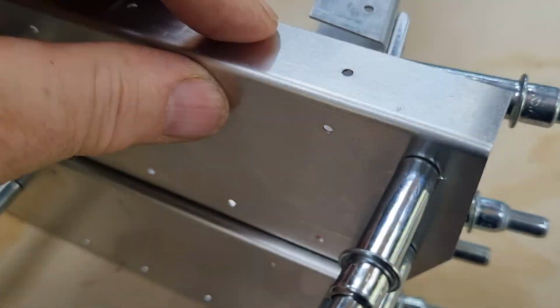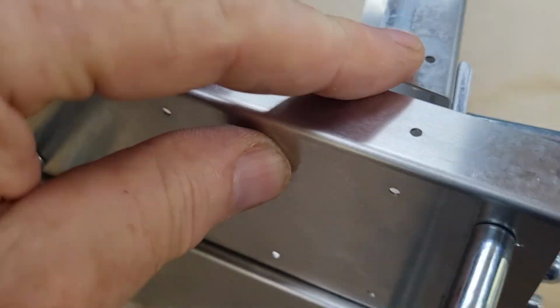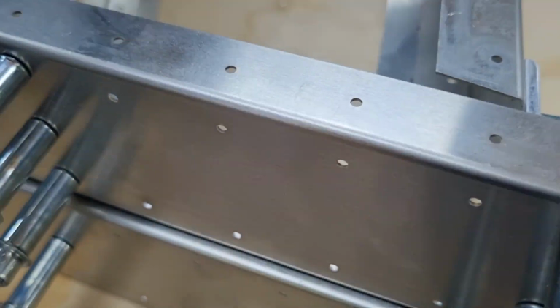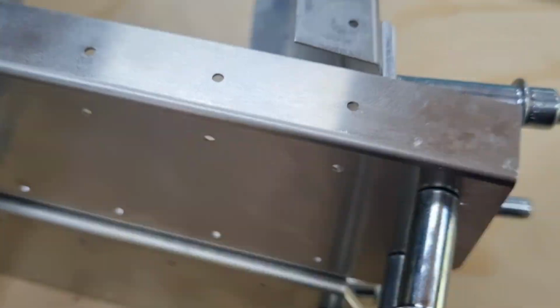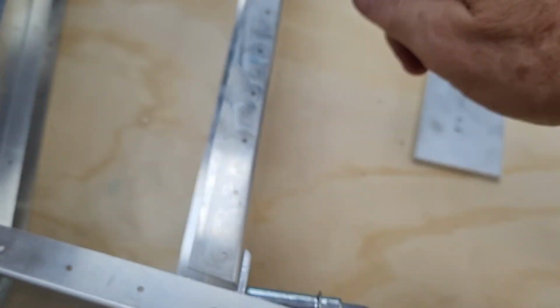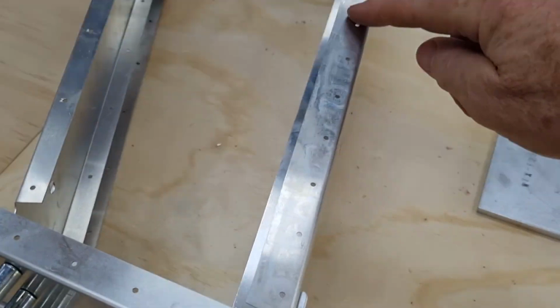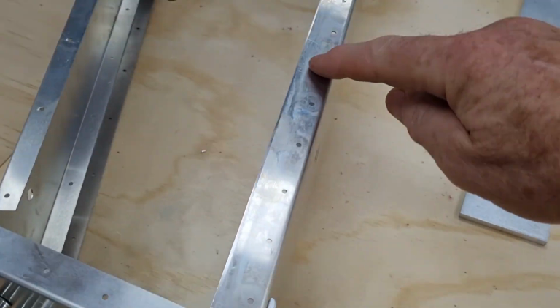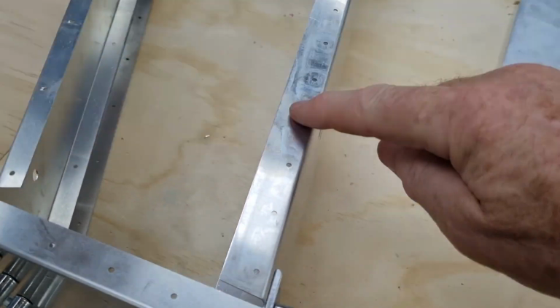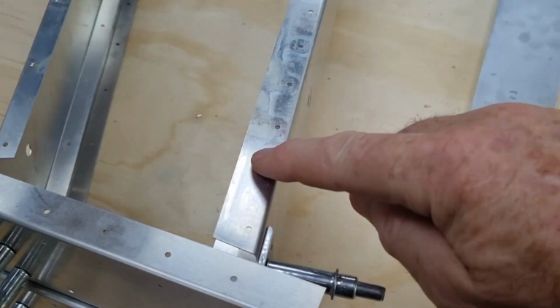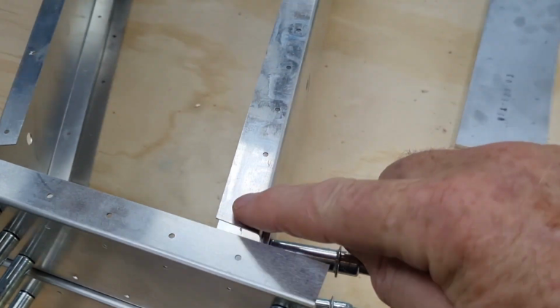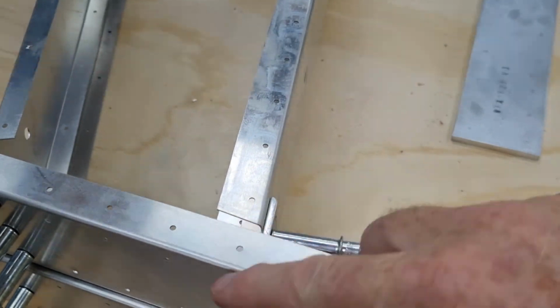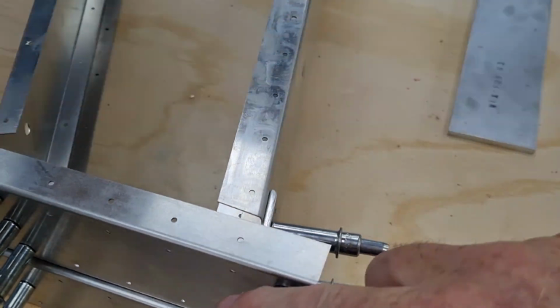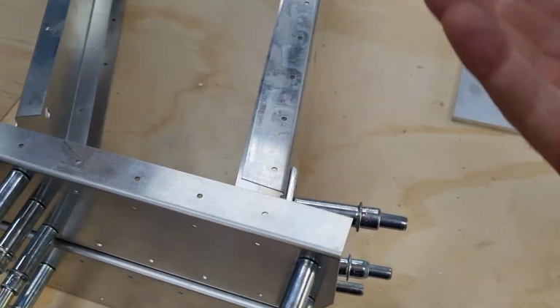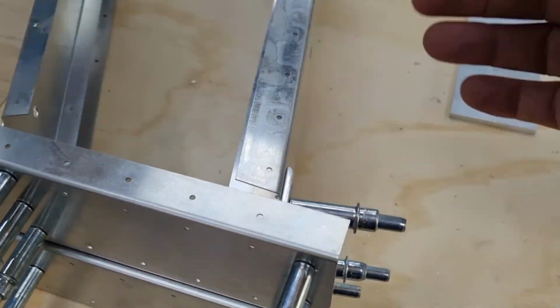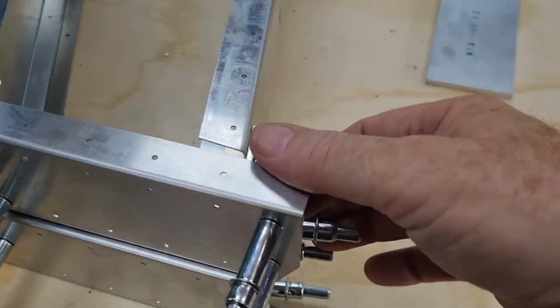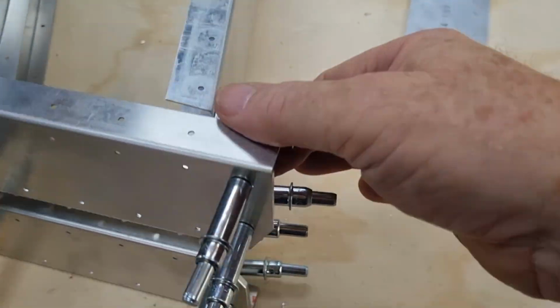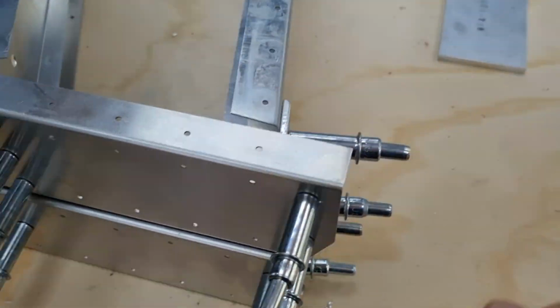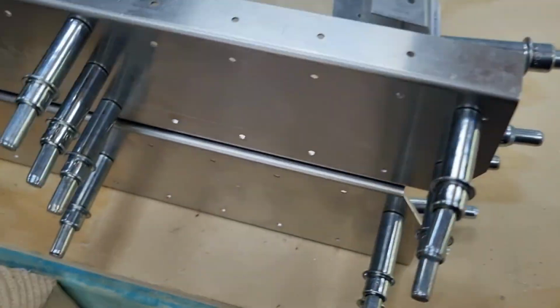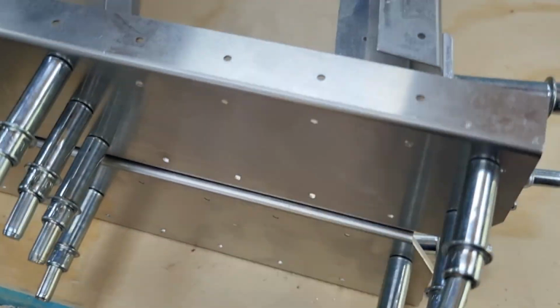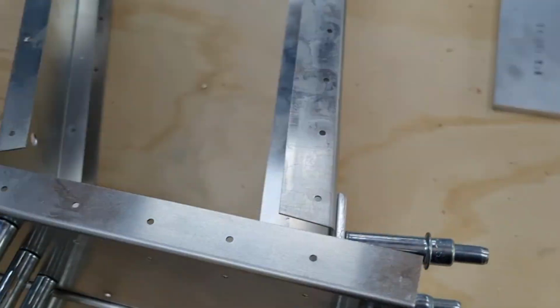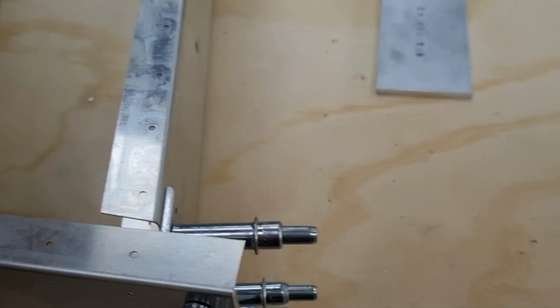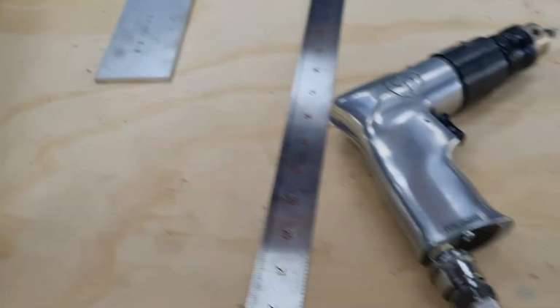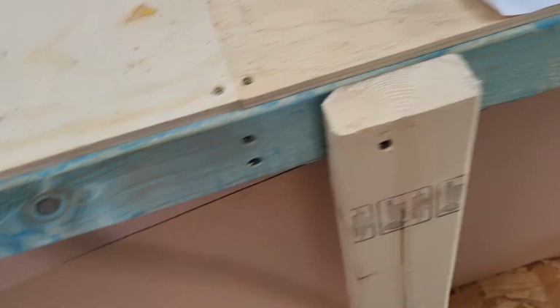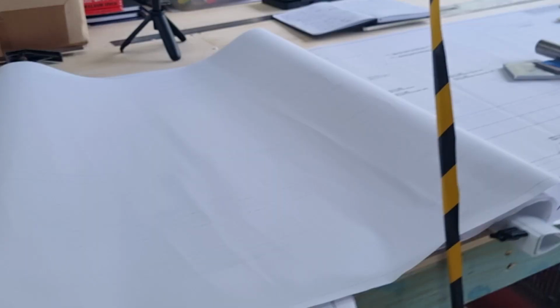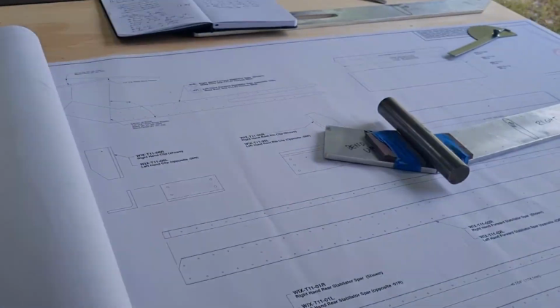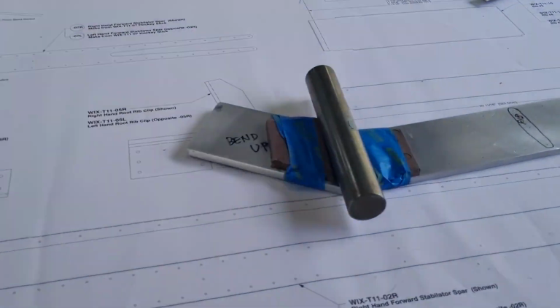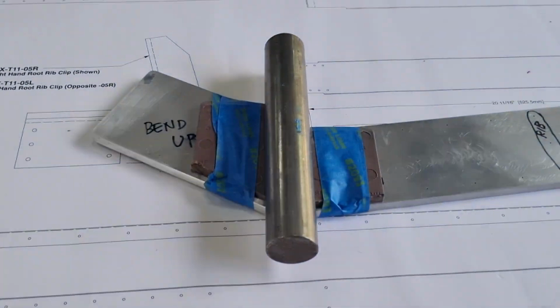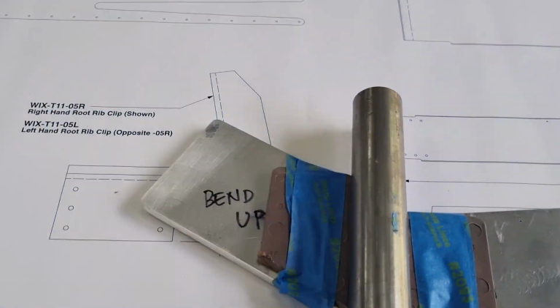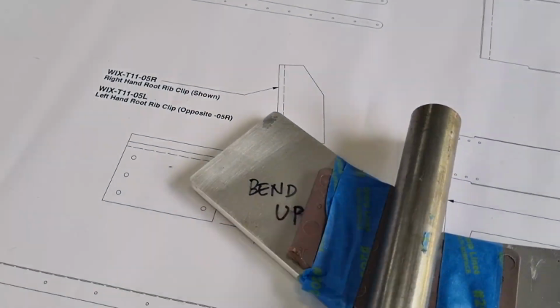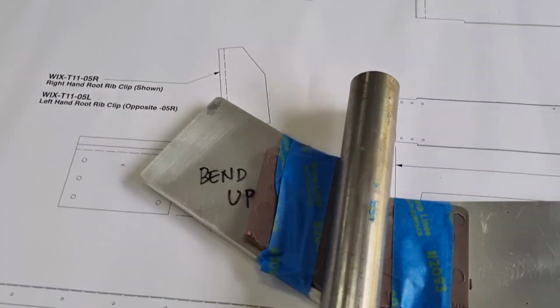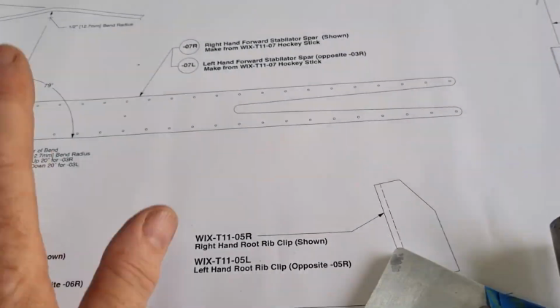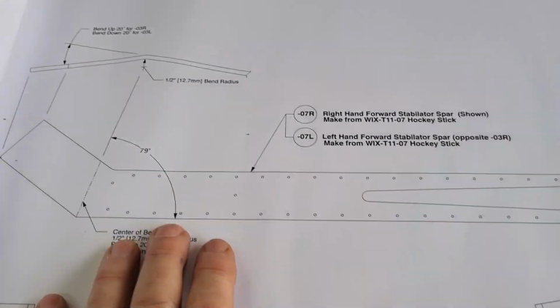It's a little bit more secure. I've aligned these through both topside and underside. So I'm going to now commit to bending the hockey sticks. Here's a drawing.